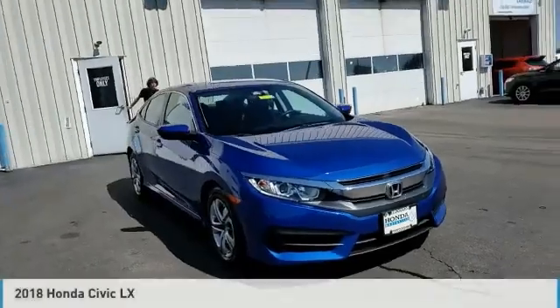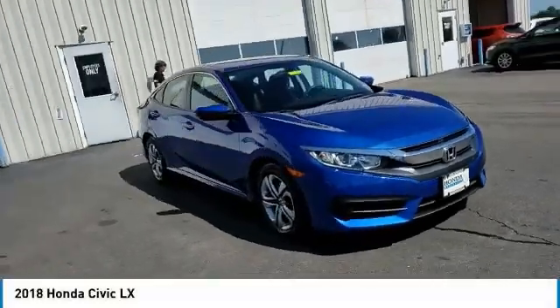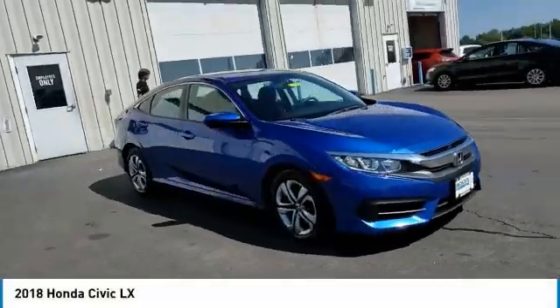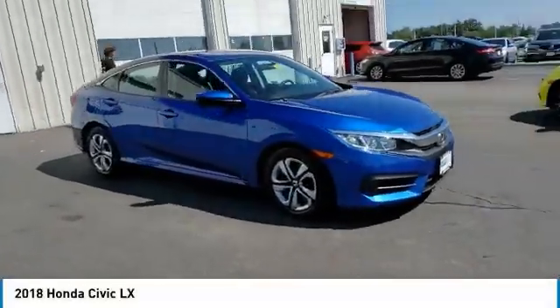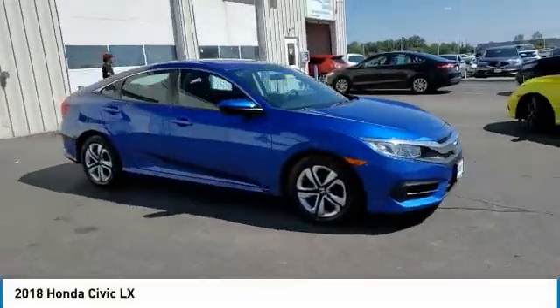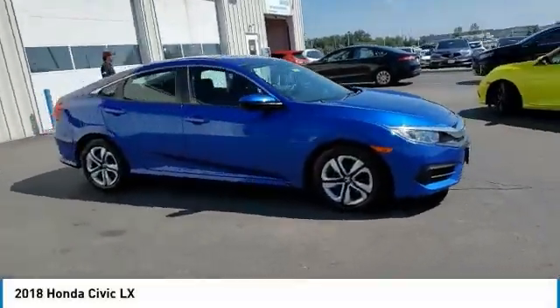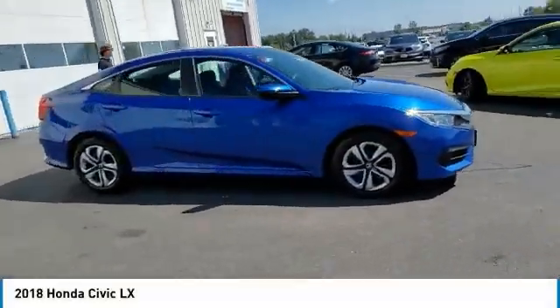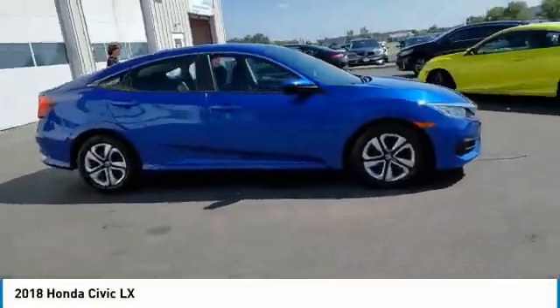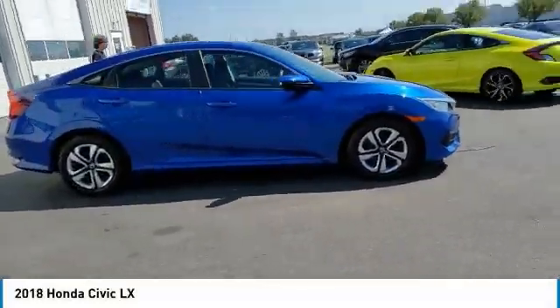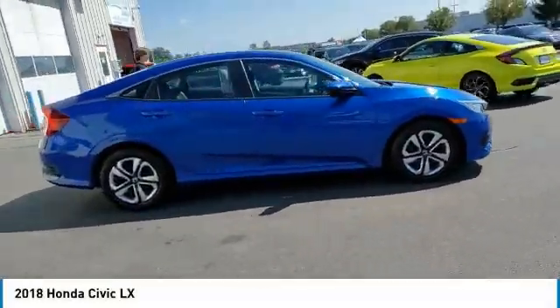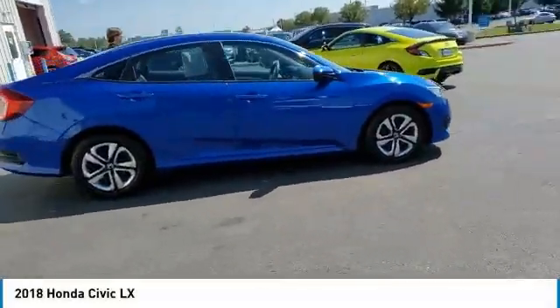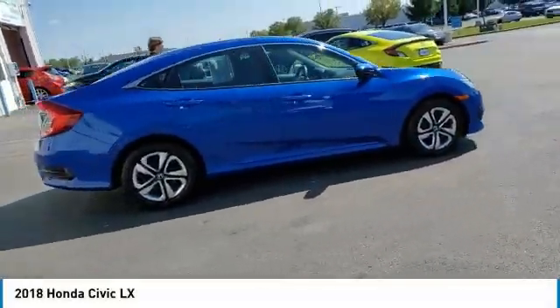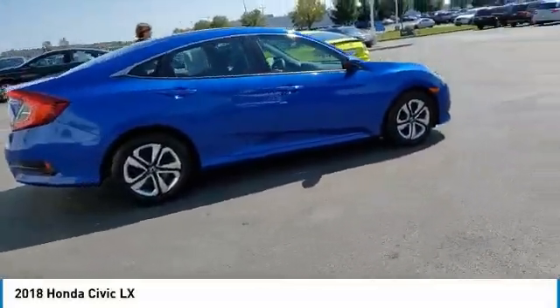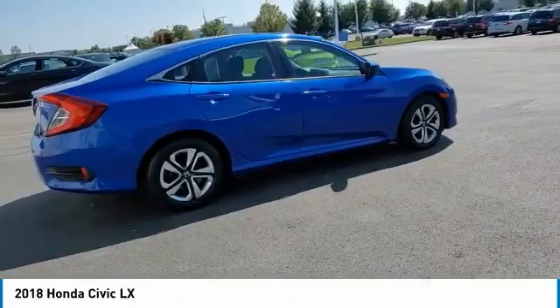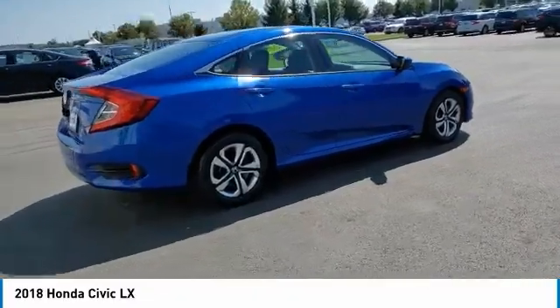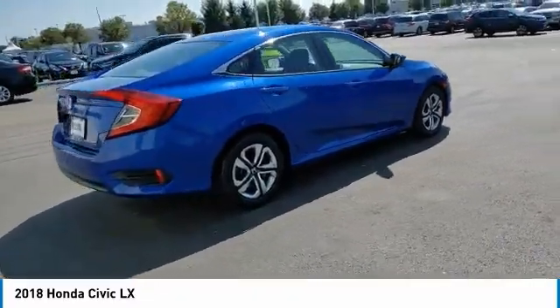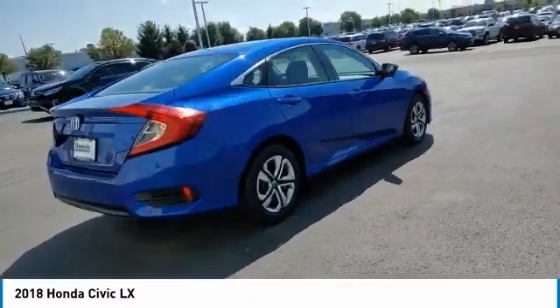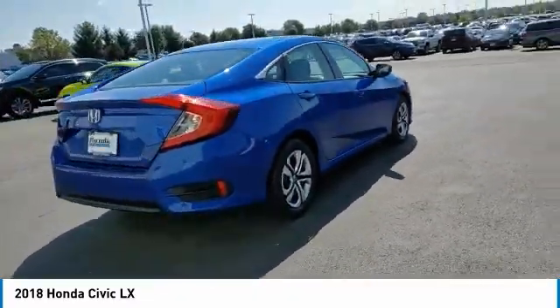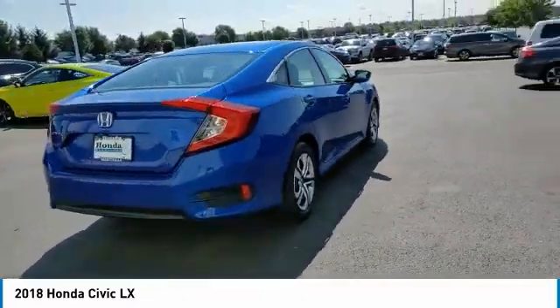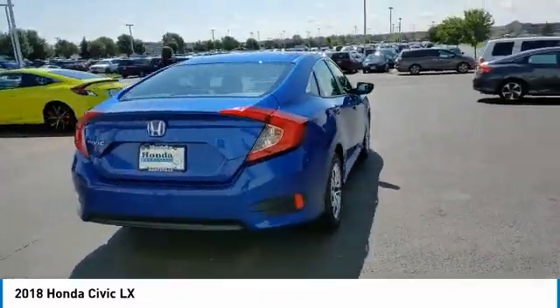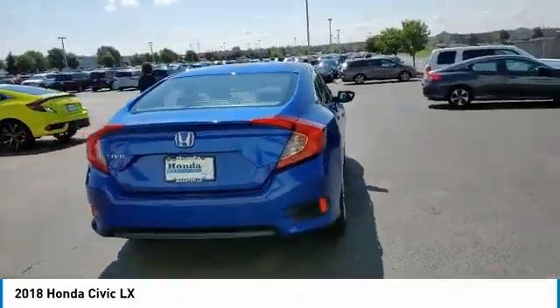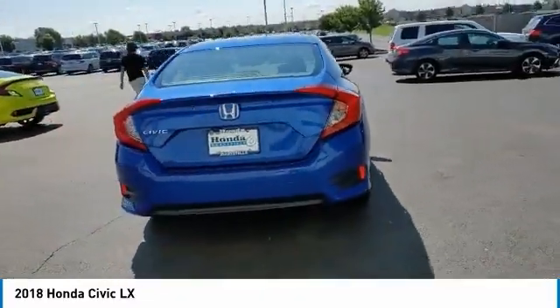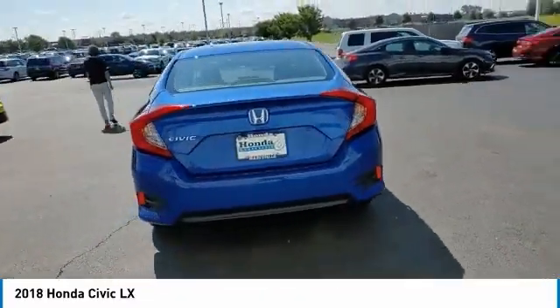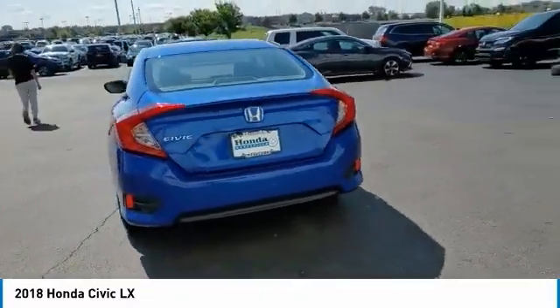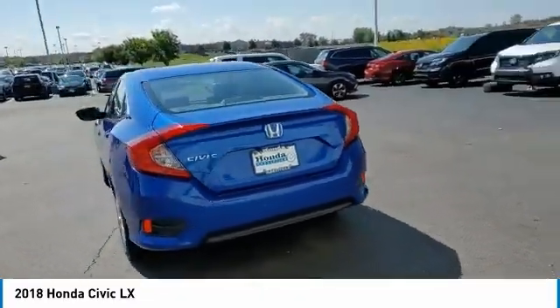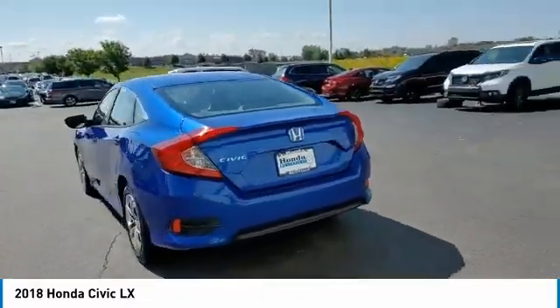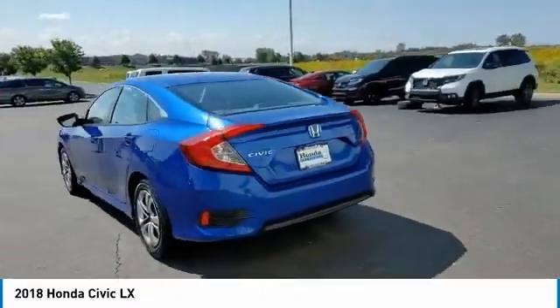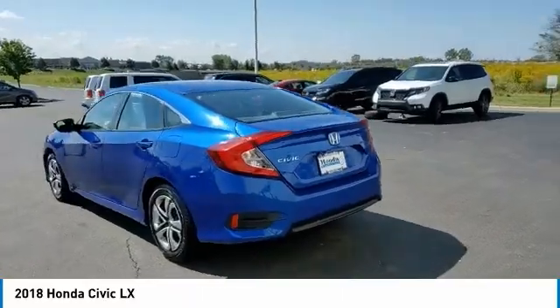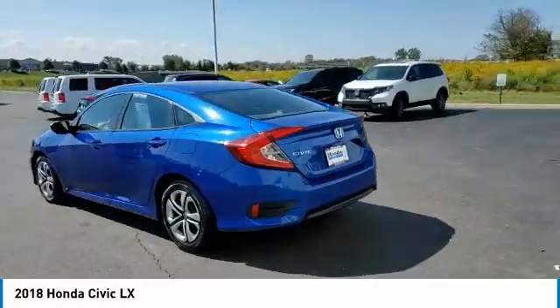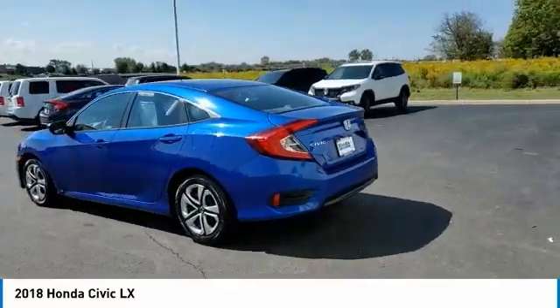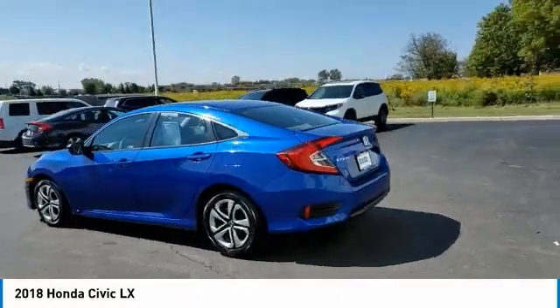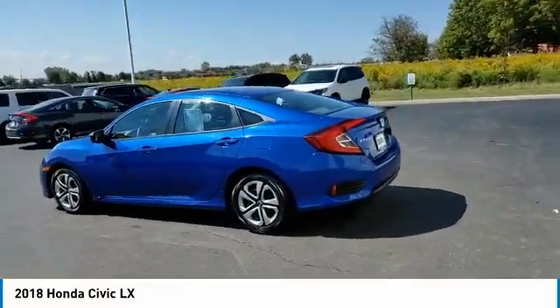Make a great choice today with the 2018 Honda Civic. Practical, awesome gas mileage, and incredibly reliable. This vehicle has less than 55,000 miles.